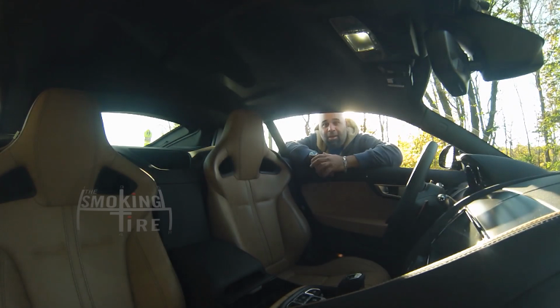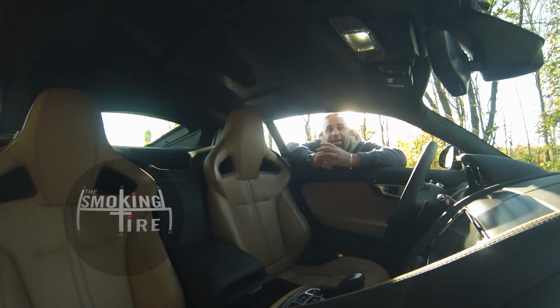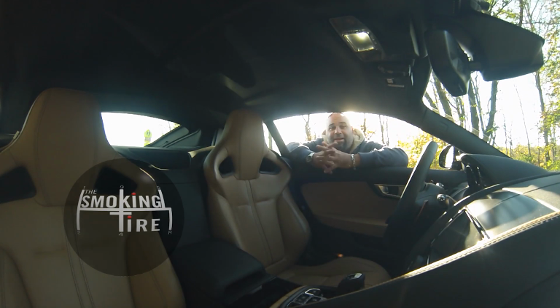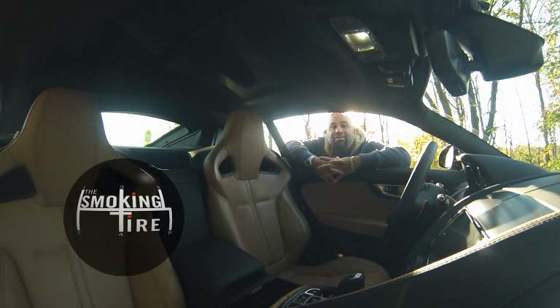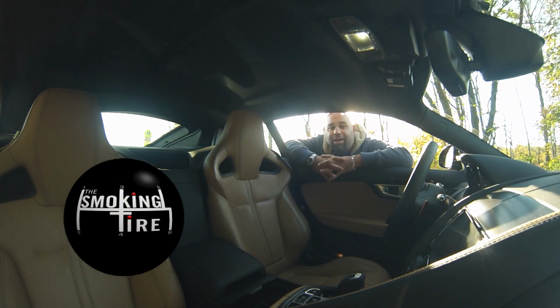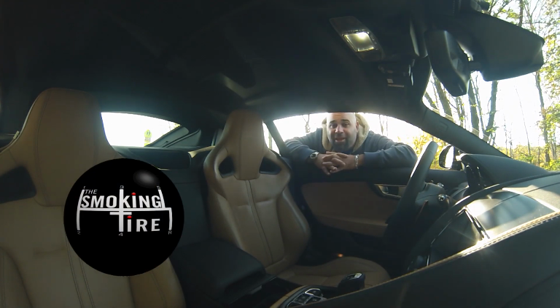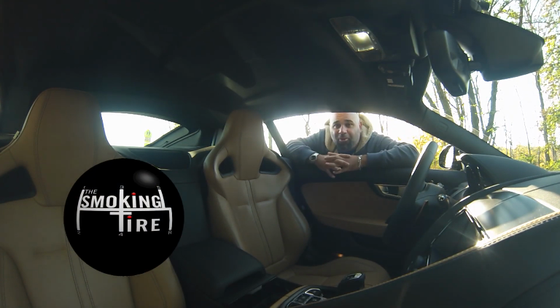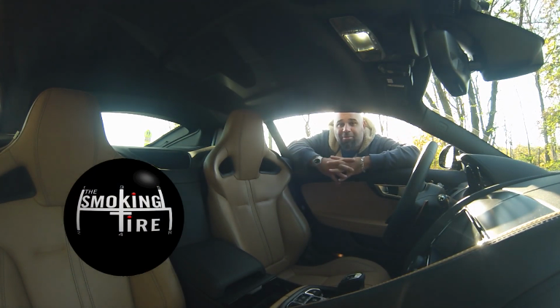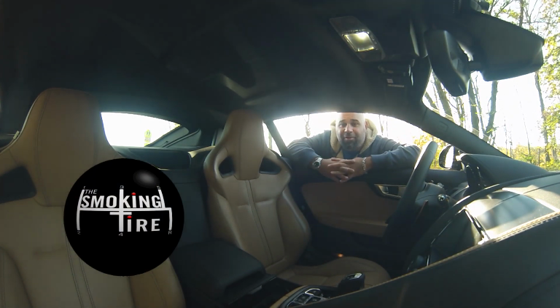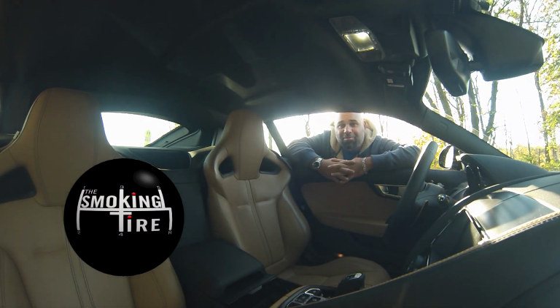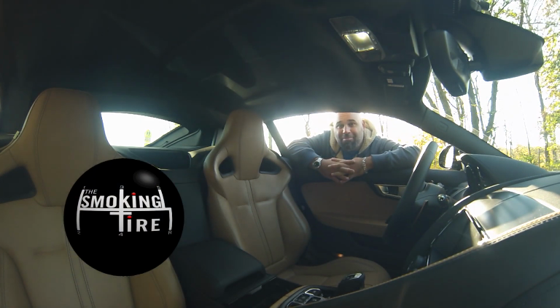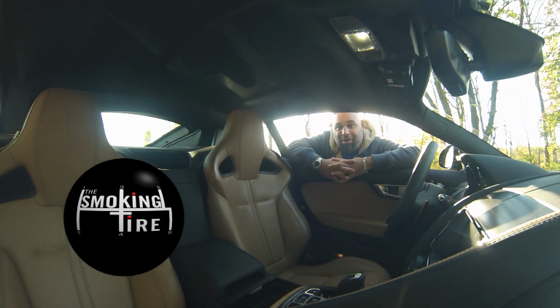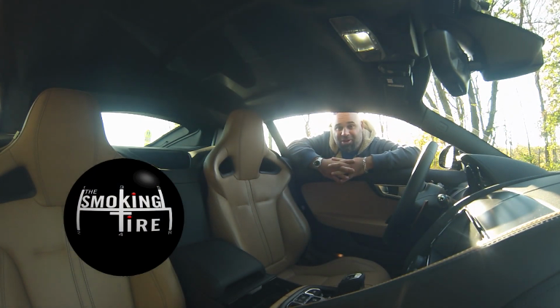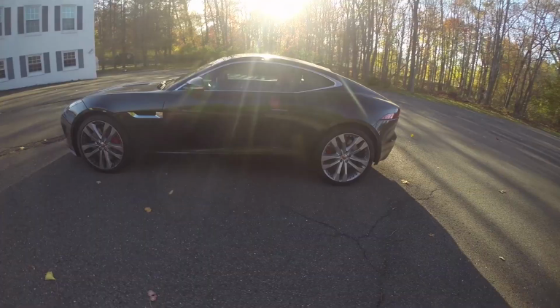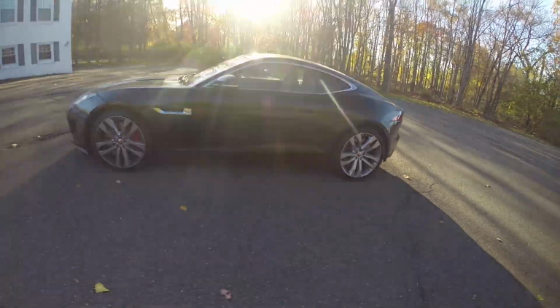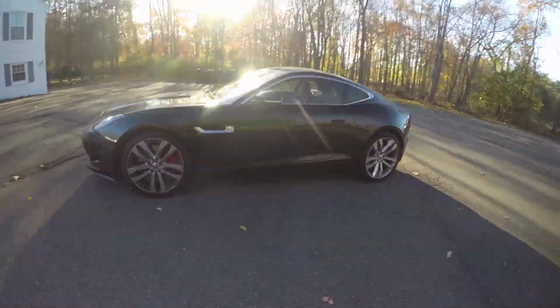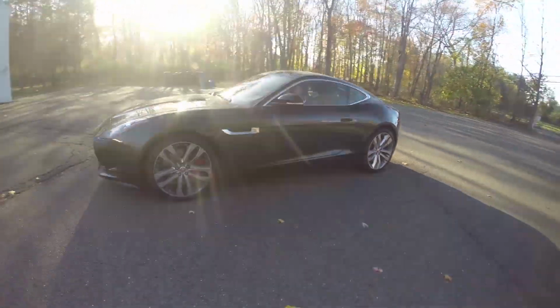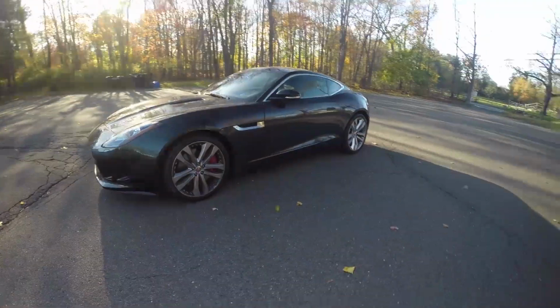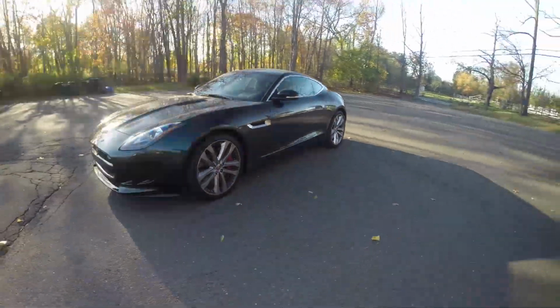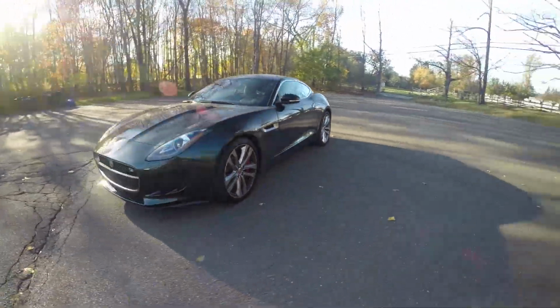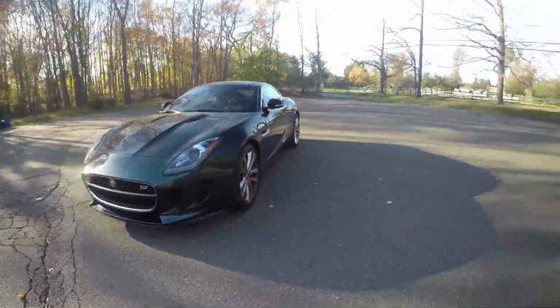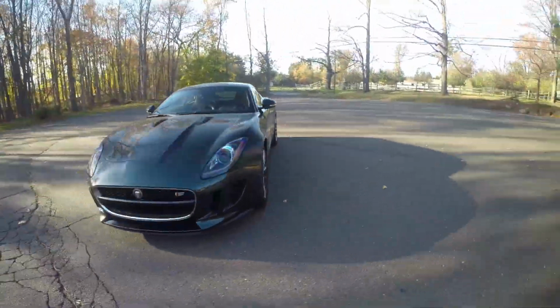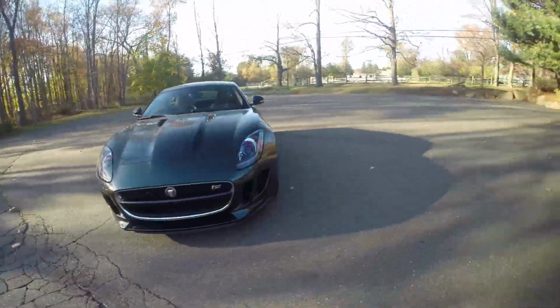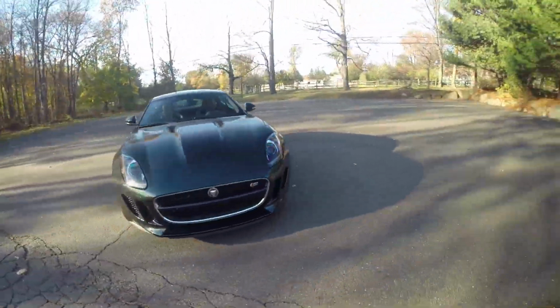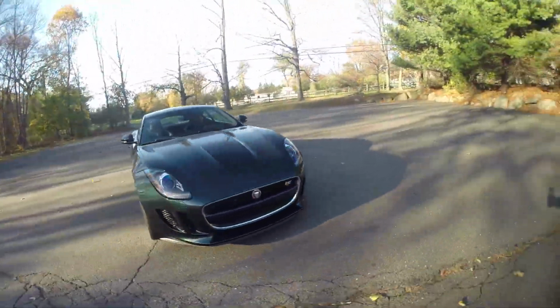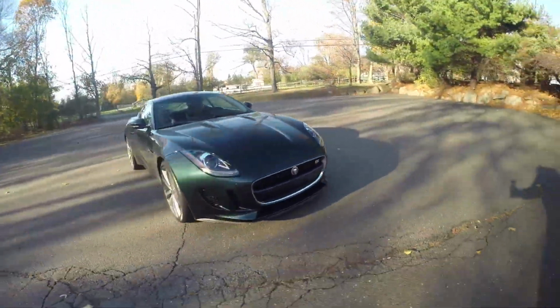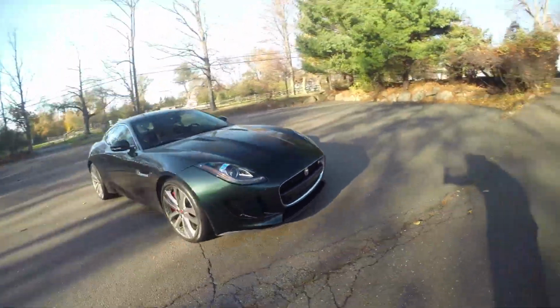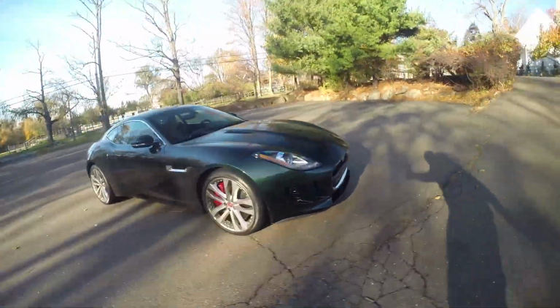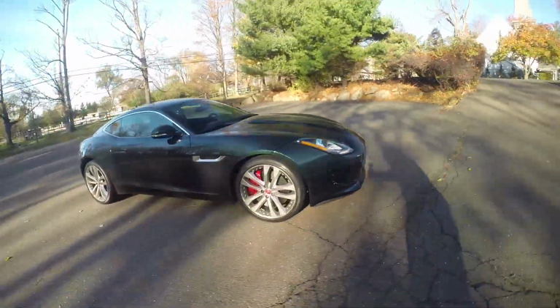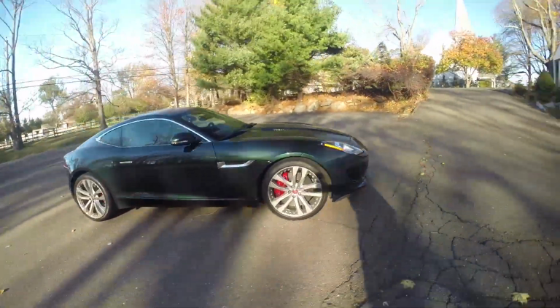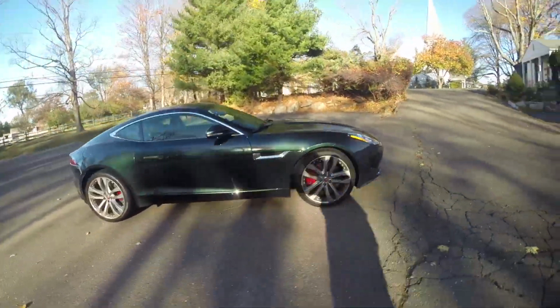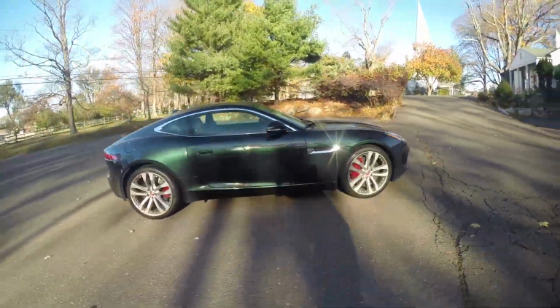Hey guys, today we're going to review my mom's car. It's a 2015 Jaguar F-Type Coupe, and it's dope as hell.